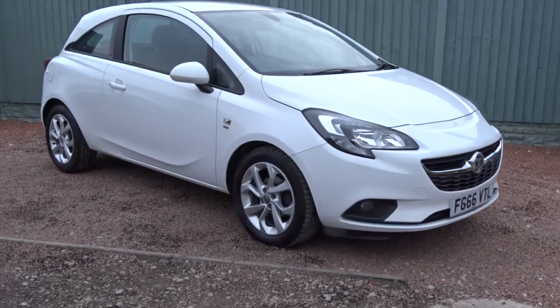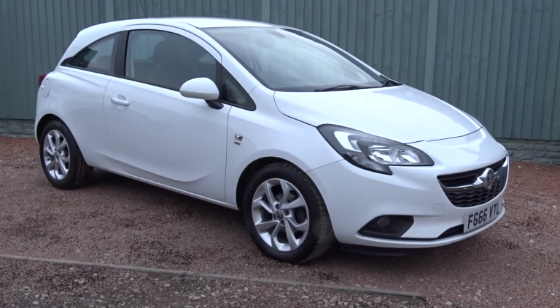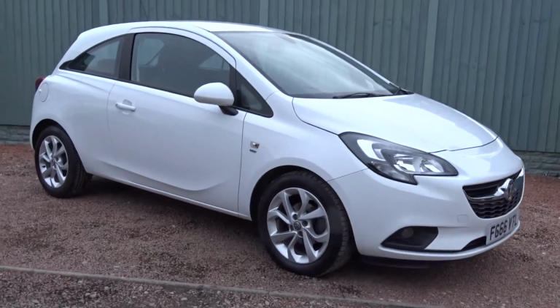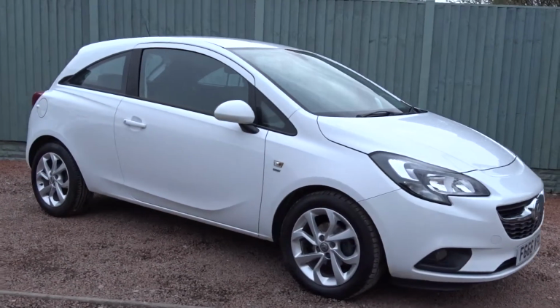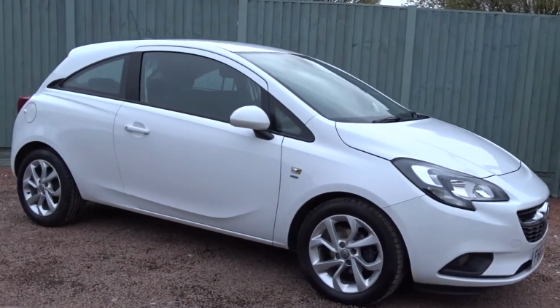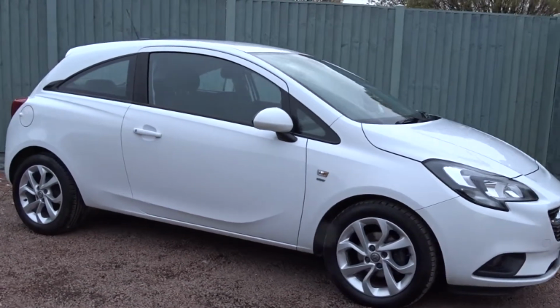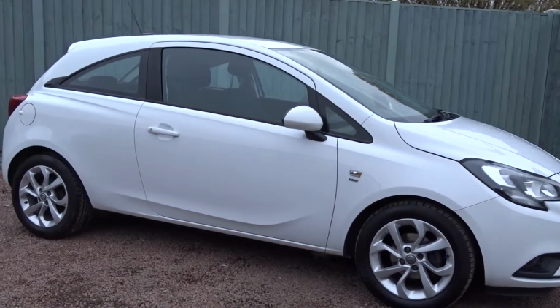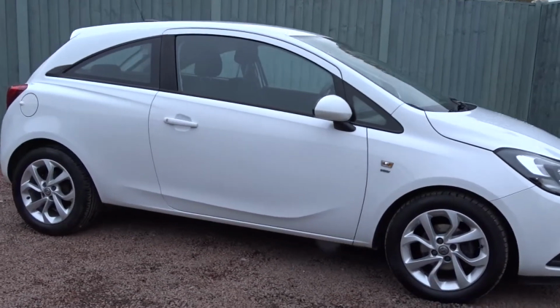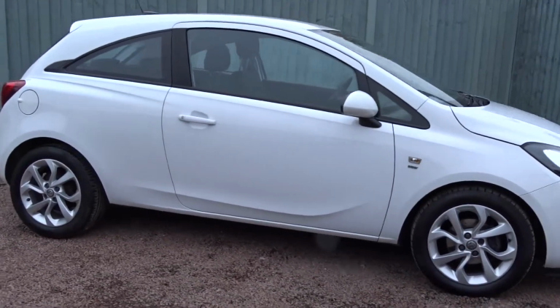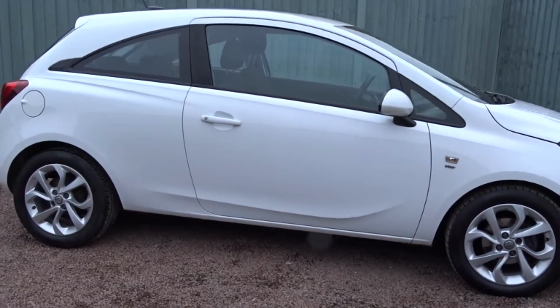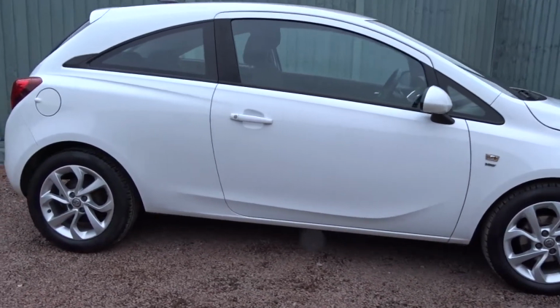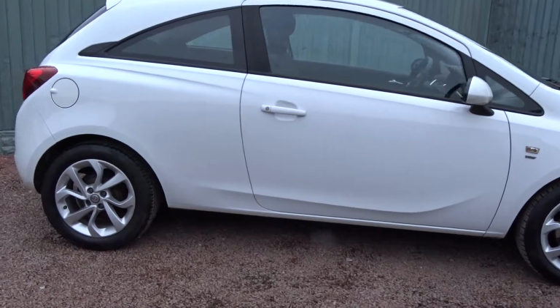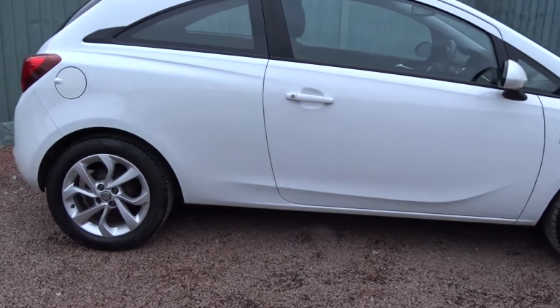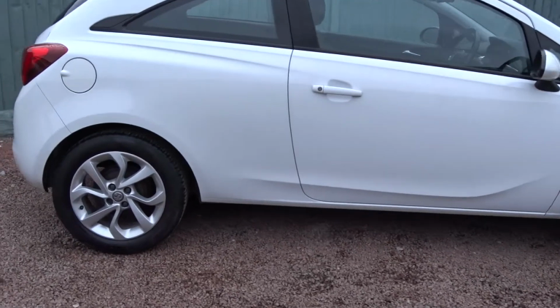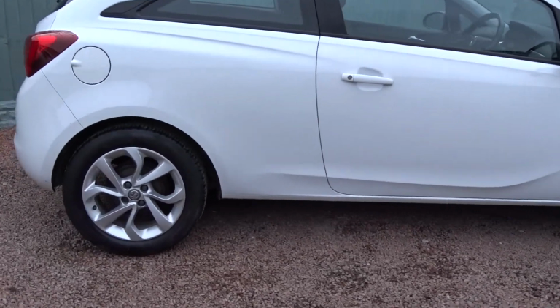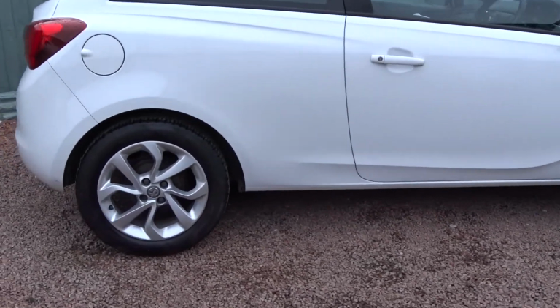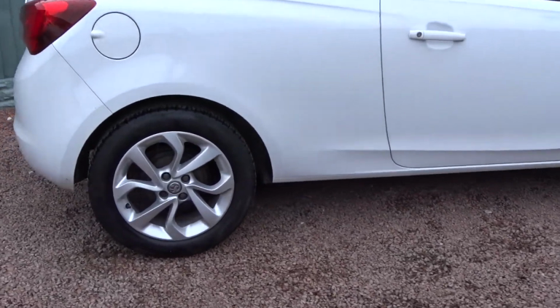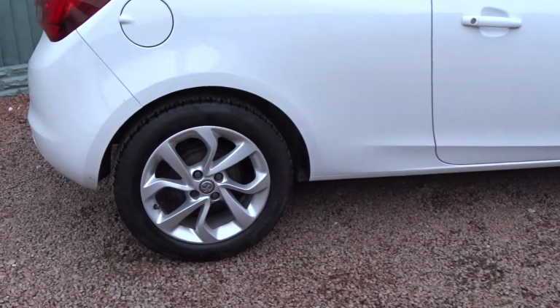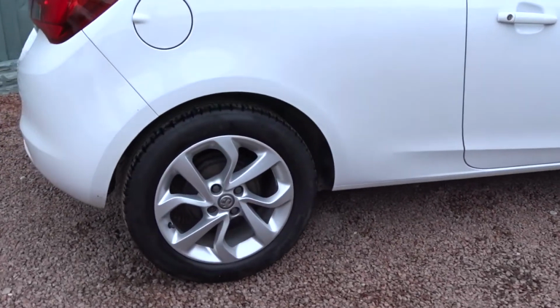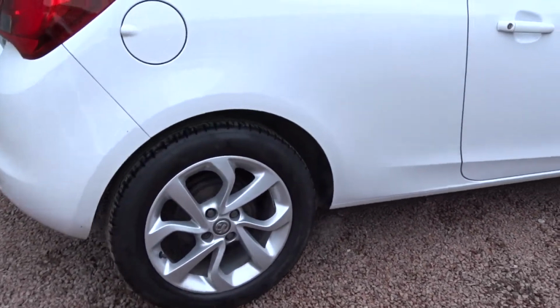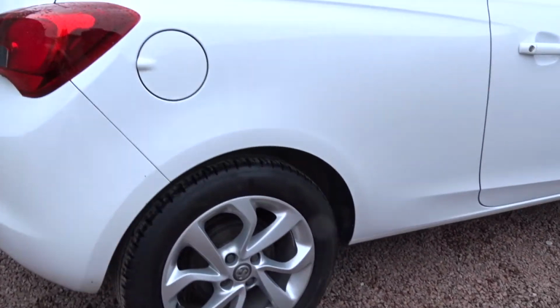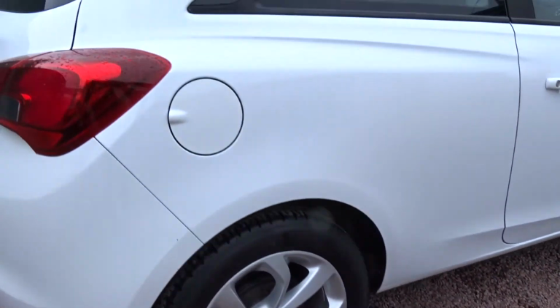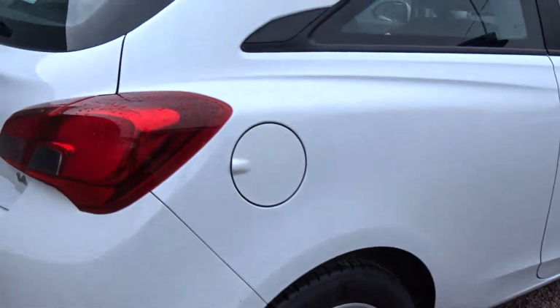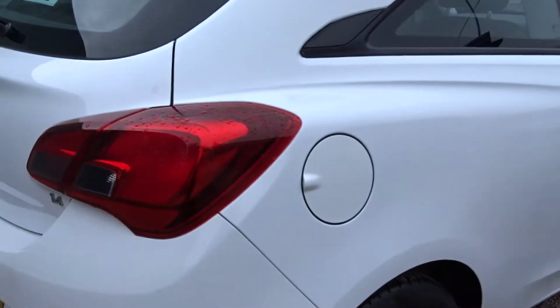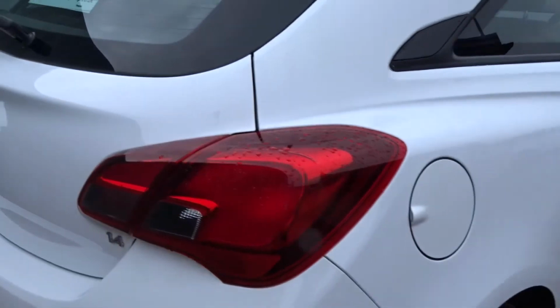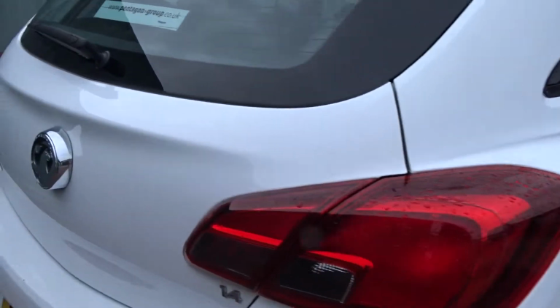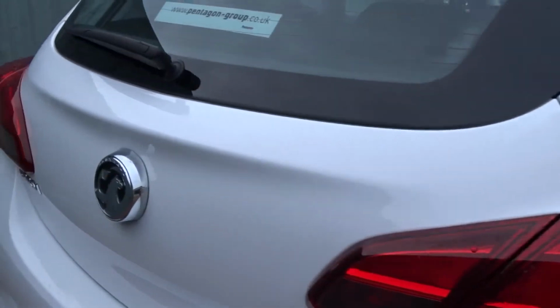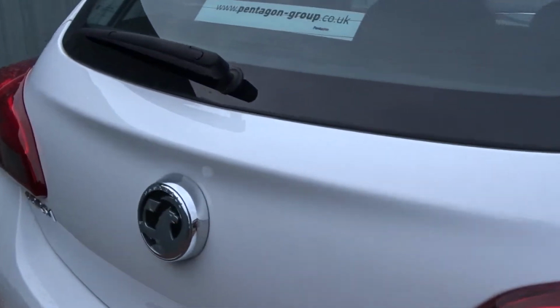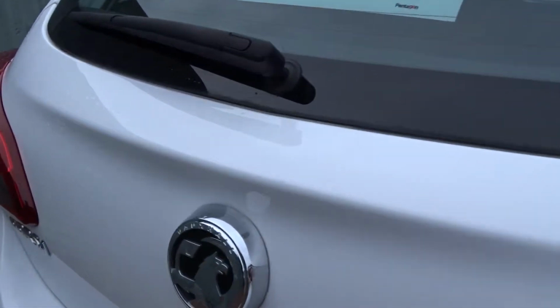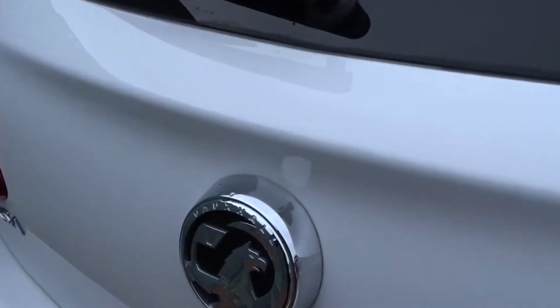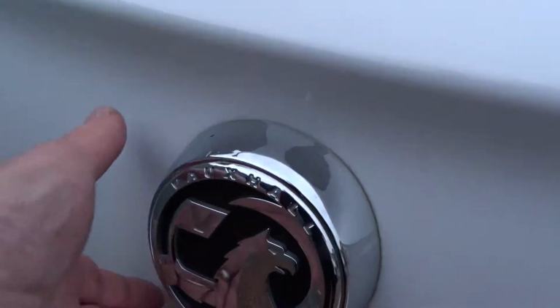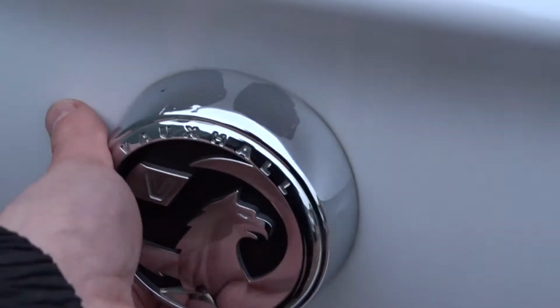Today we've got a really nice example of the Vauxhall Corsa Energy, powered by a 1.4L 16-valve petrol engine. It comes with really stylish 16-inch multi-spoke alloy wheels, colour-coded door handles and door mirrors, DVB radio, Bluetooth, and lots more besides.